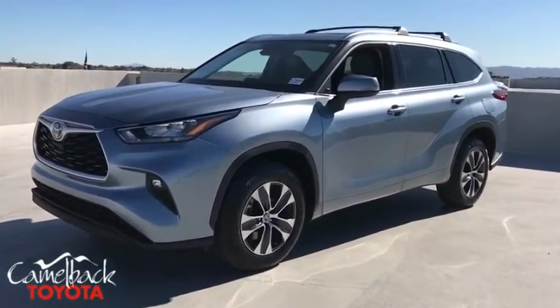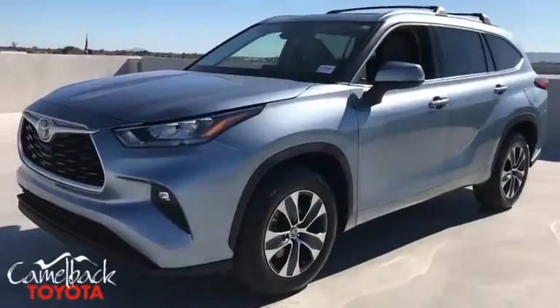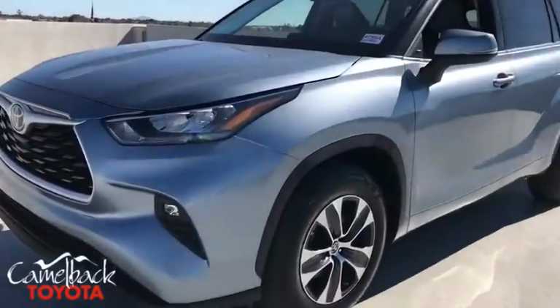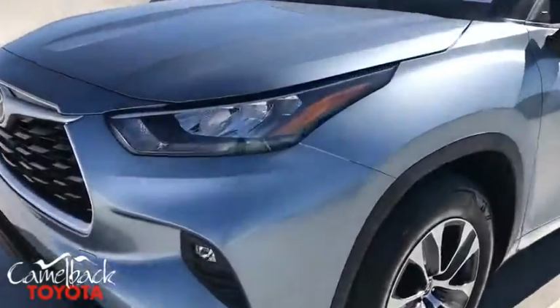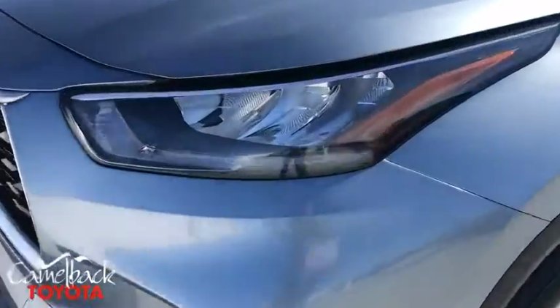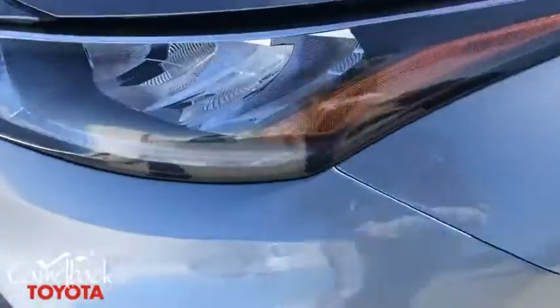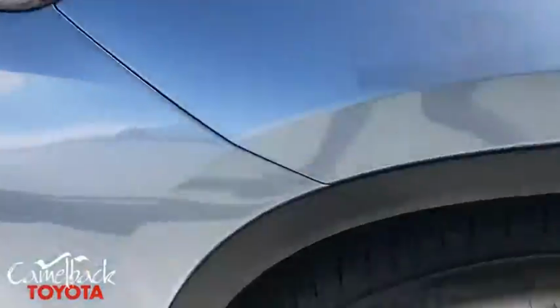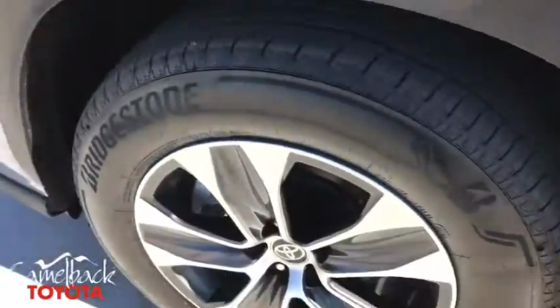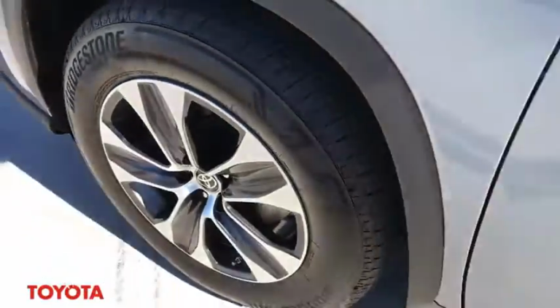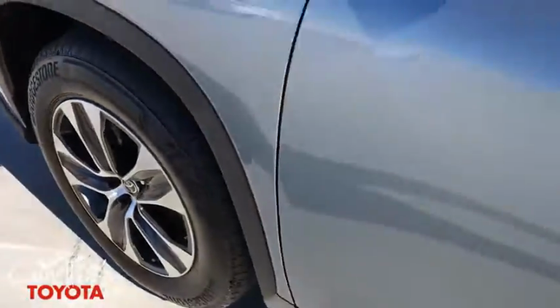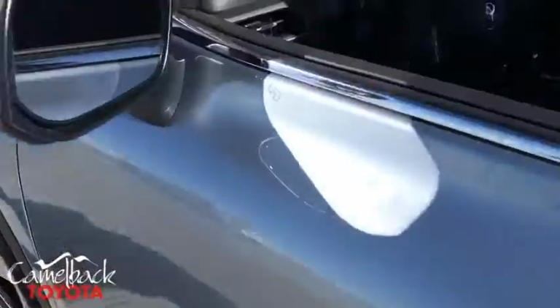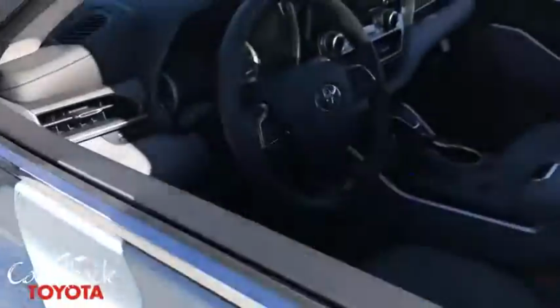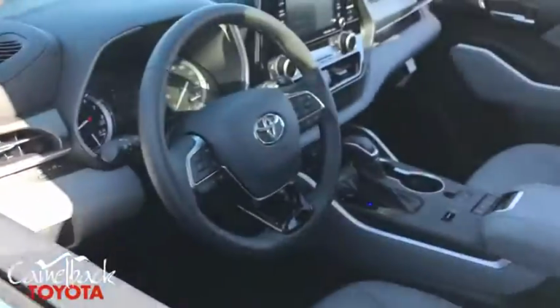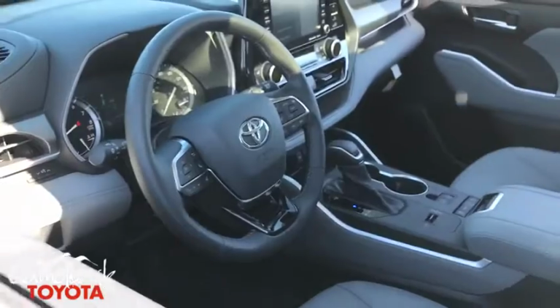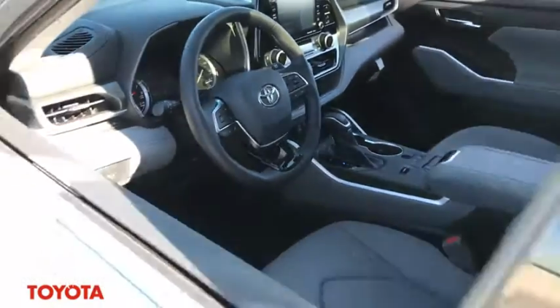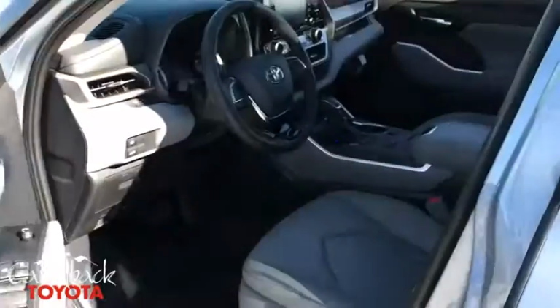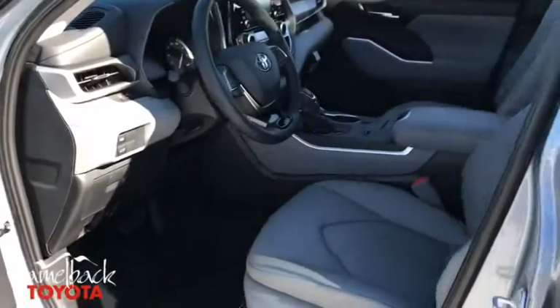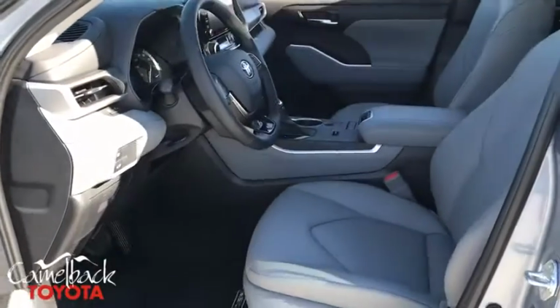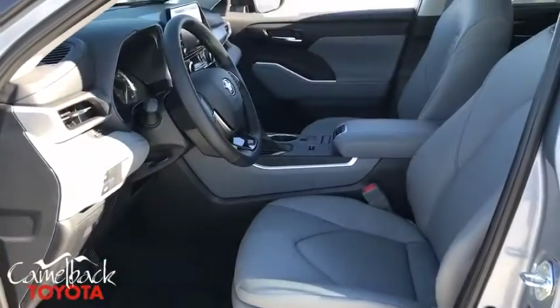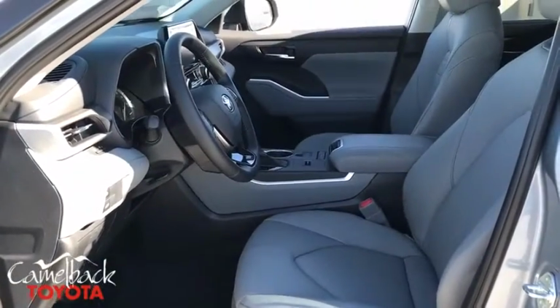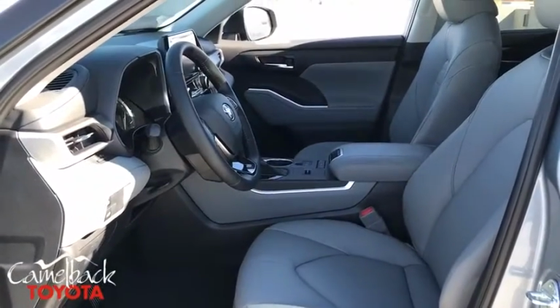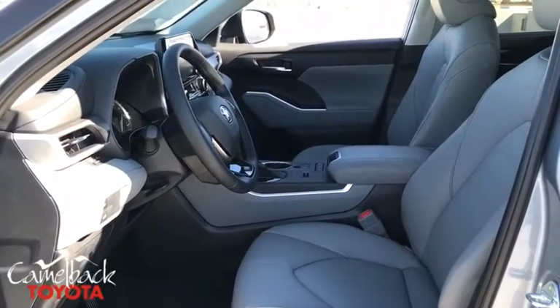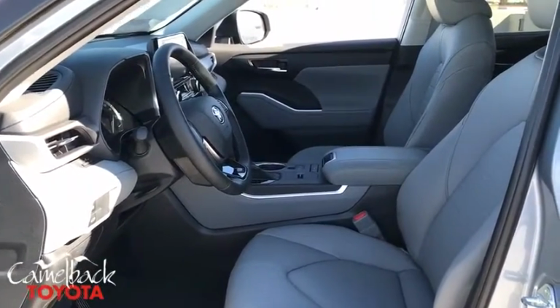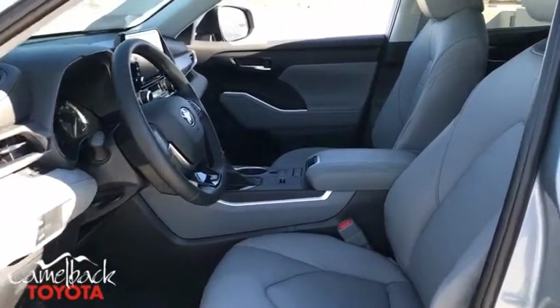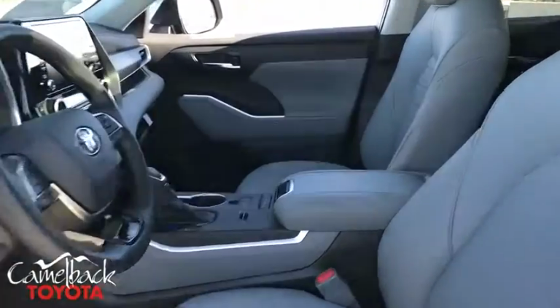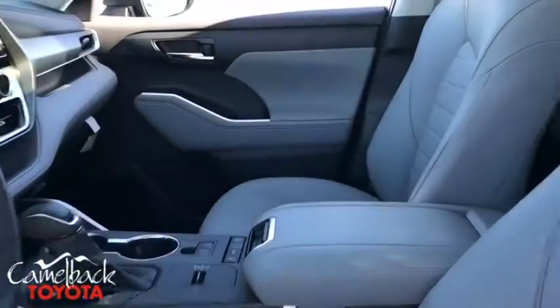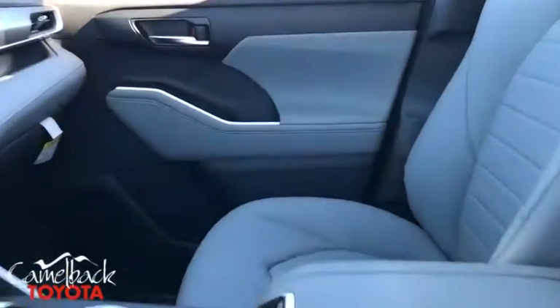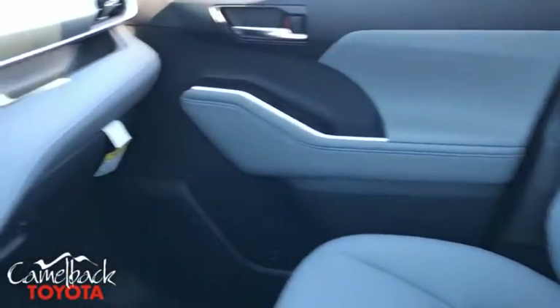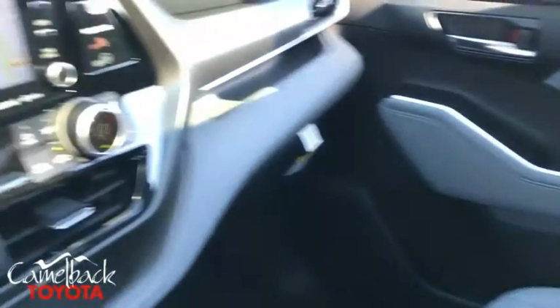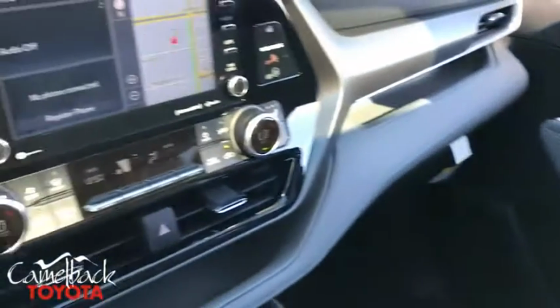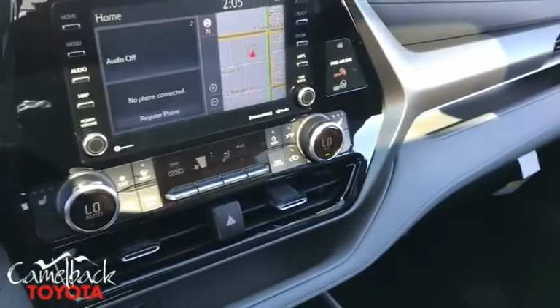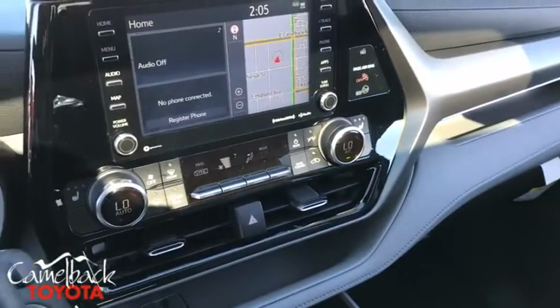Fog lights, heated front seats, electronic stability control, trip computer, security system, power windows, rear window defroster, tachometer, brake assist, power moonroof, remote keyless entry, overhead console.